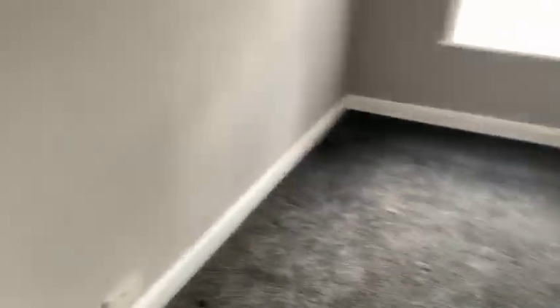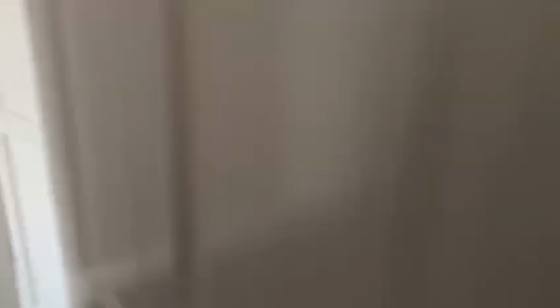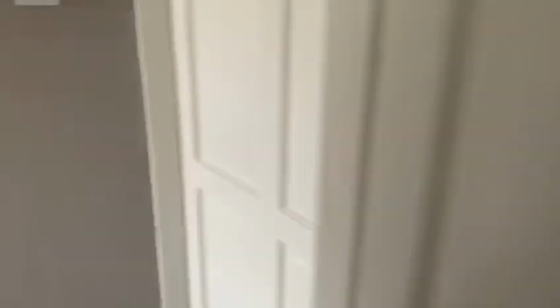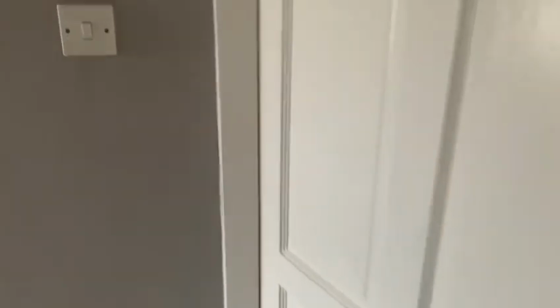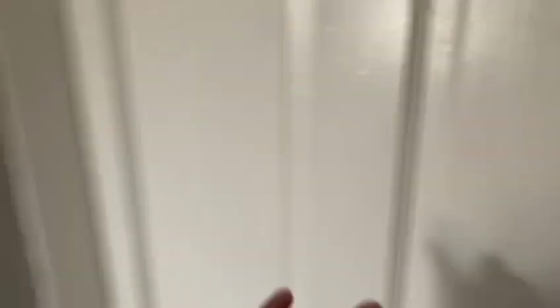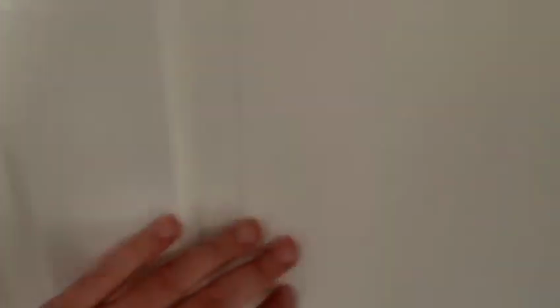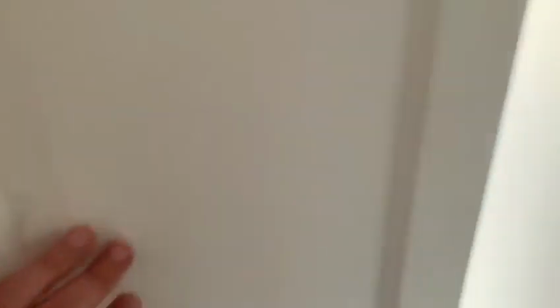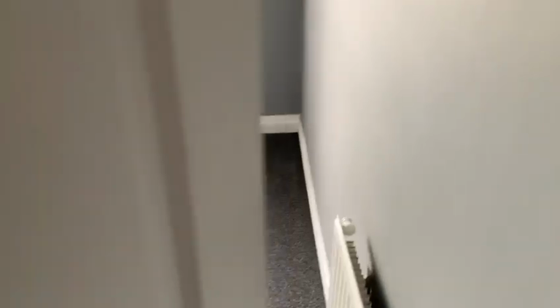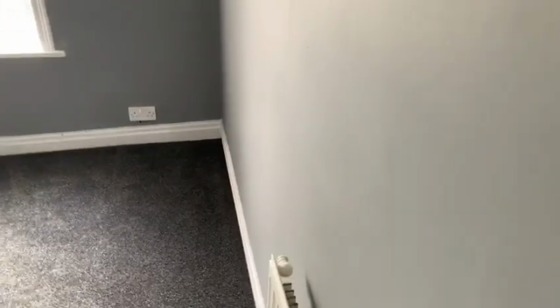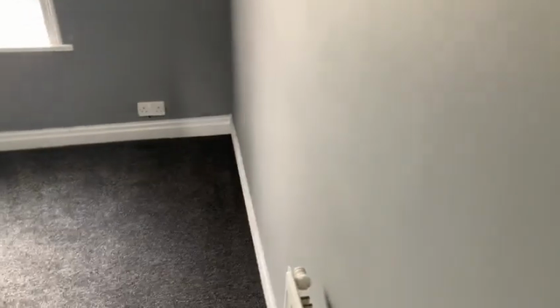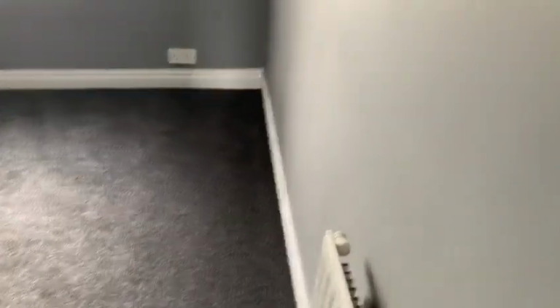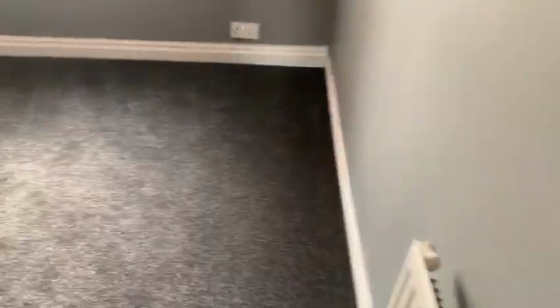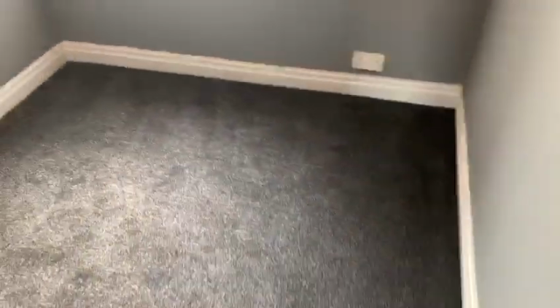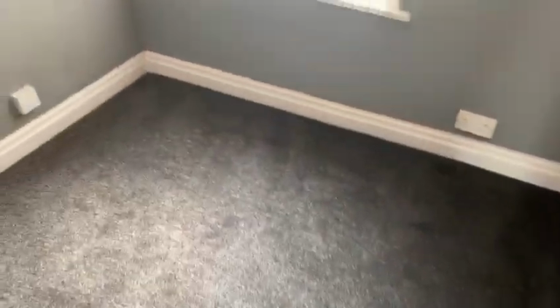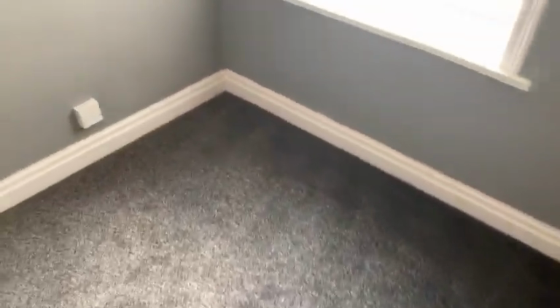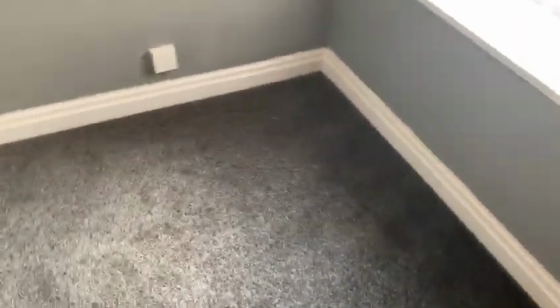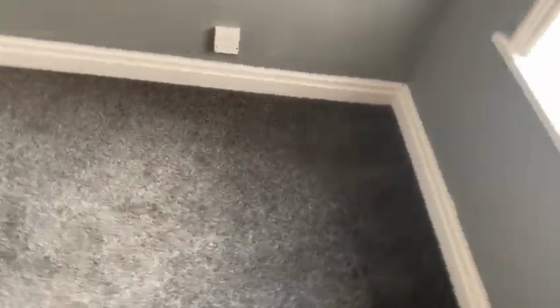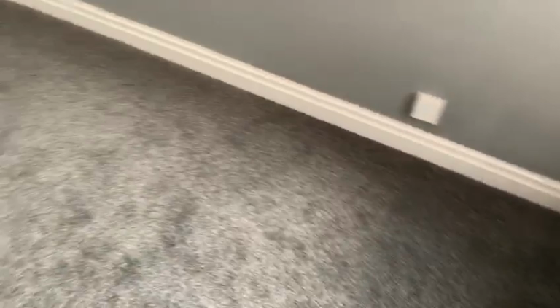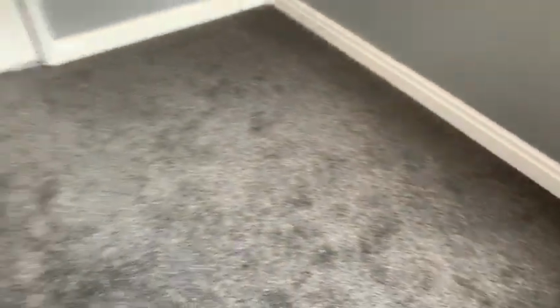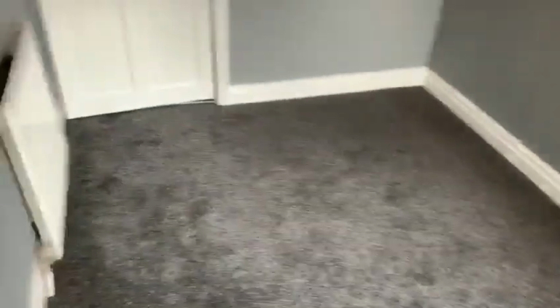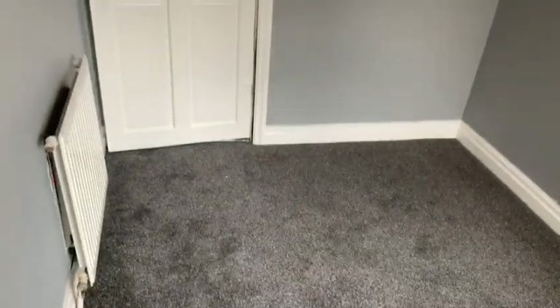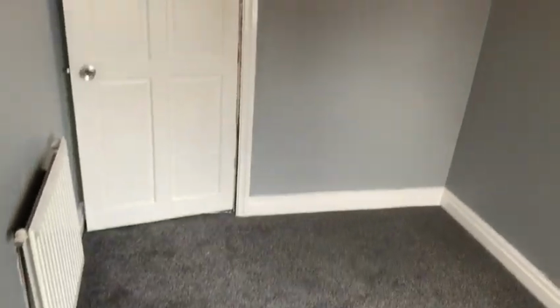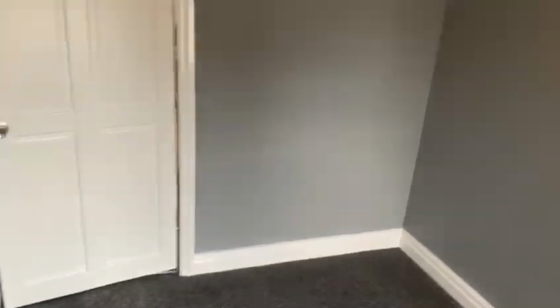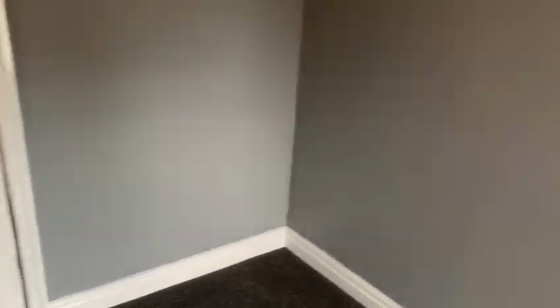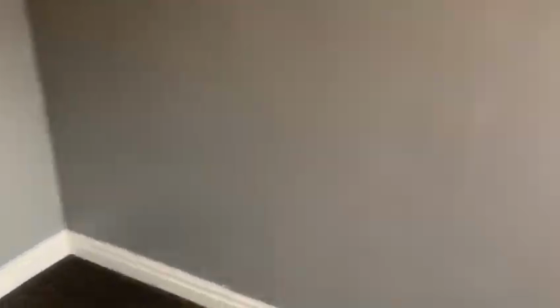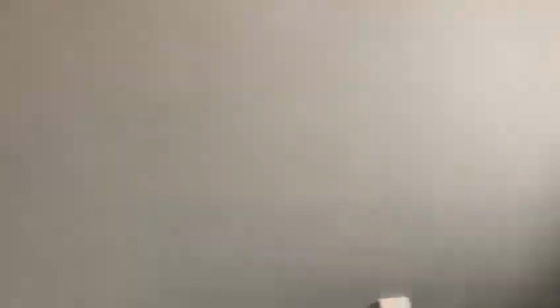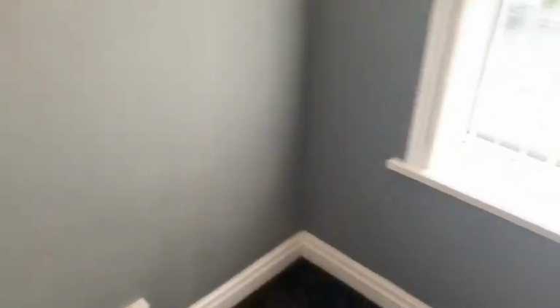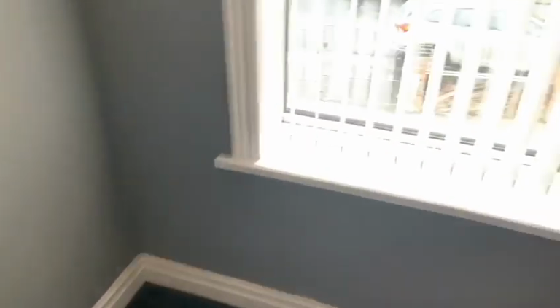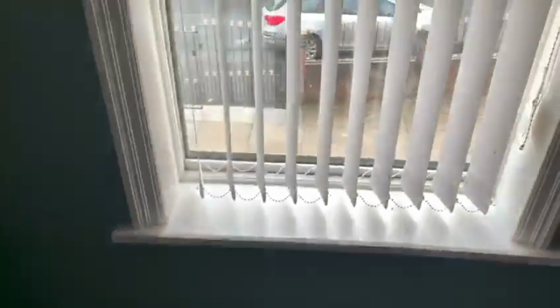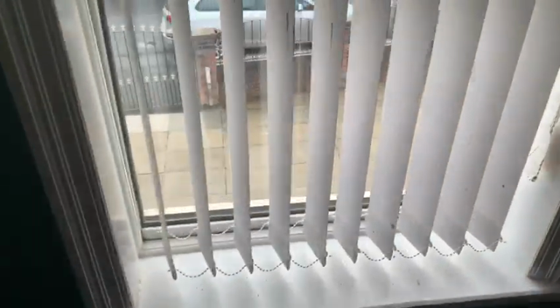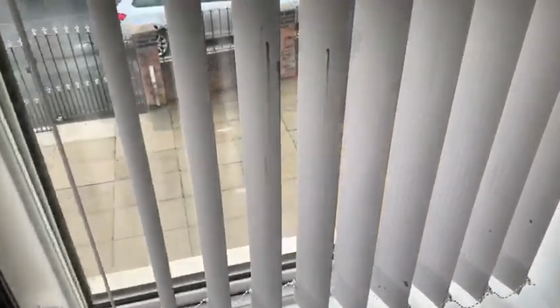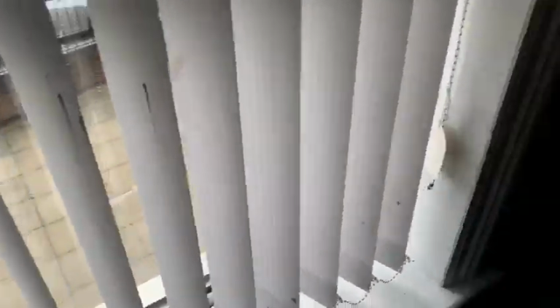Finally you've got the smaller bedroom, which is still a good size single bedroom — possibly a small double at a push. And this looks out to the front of the property.